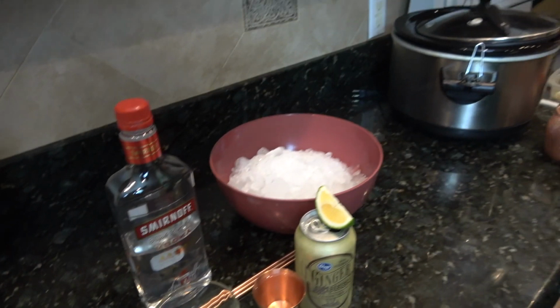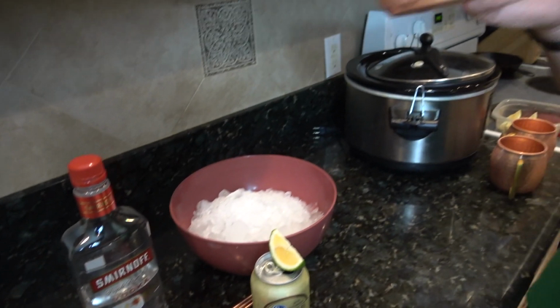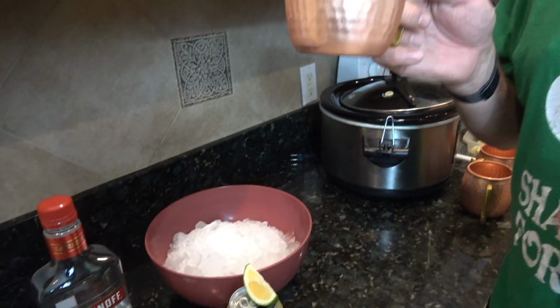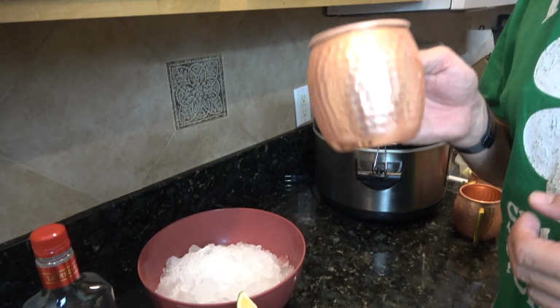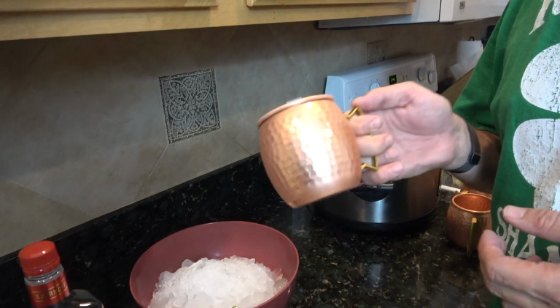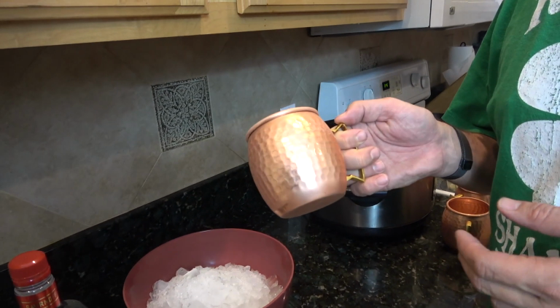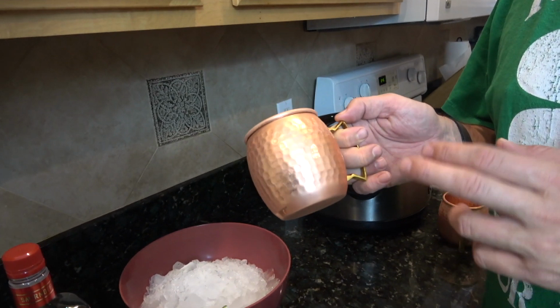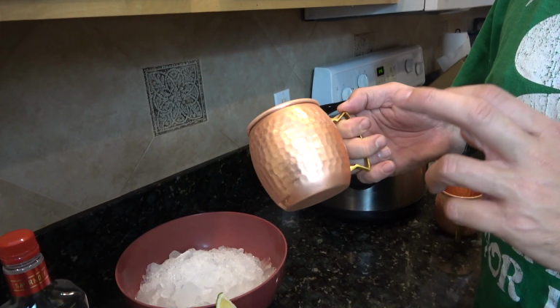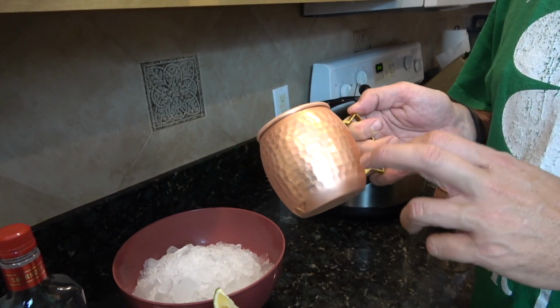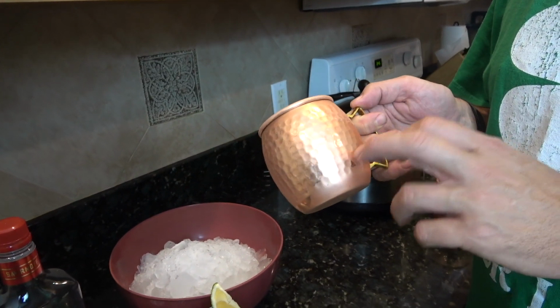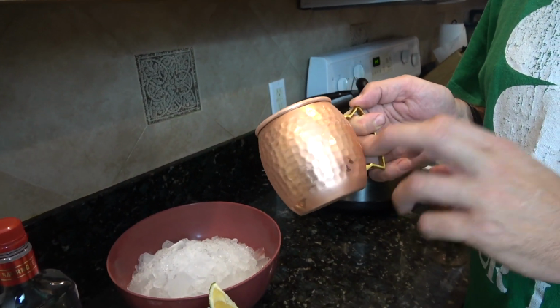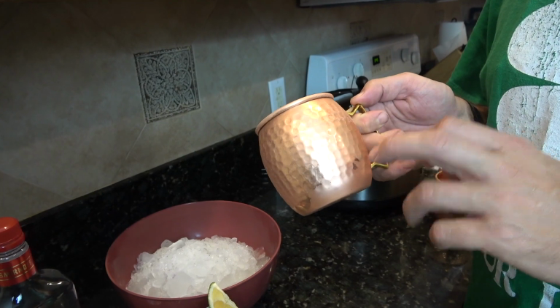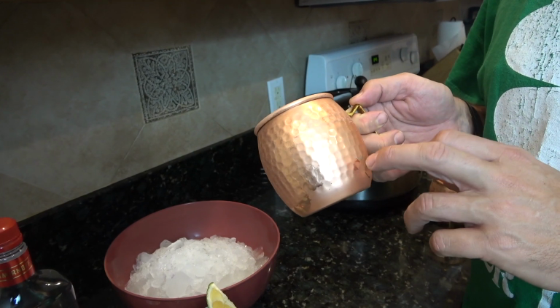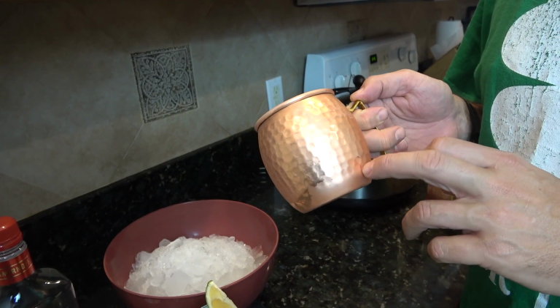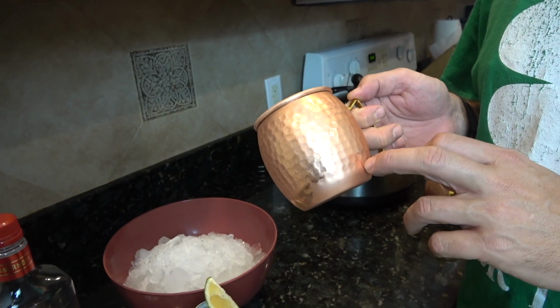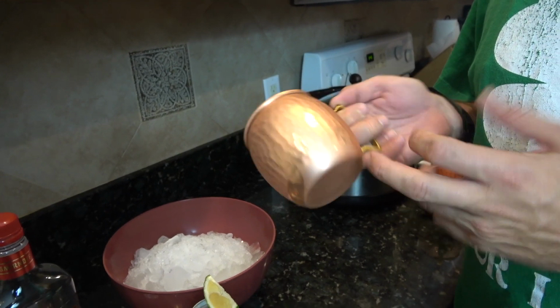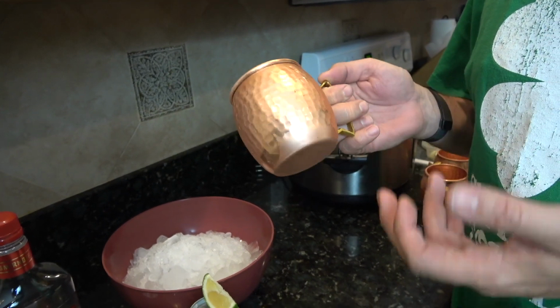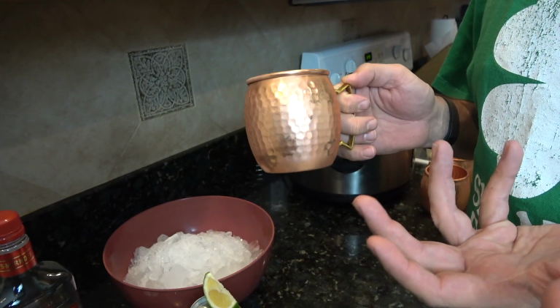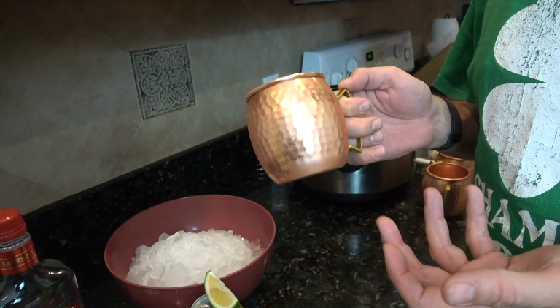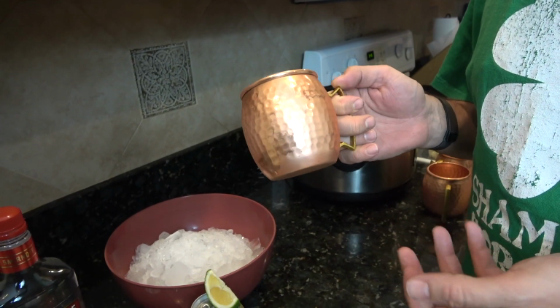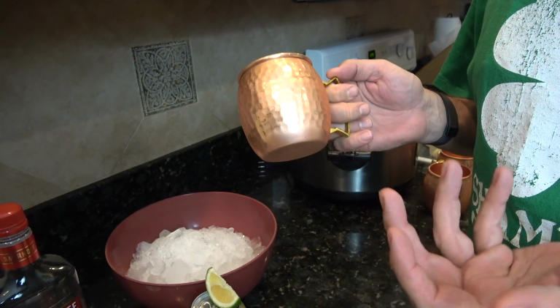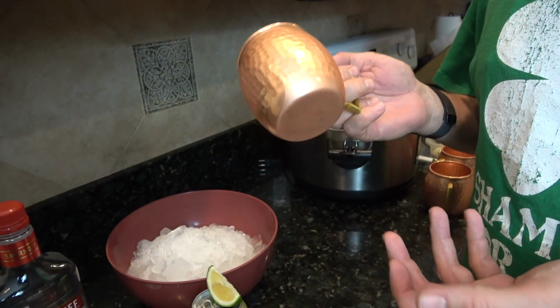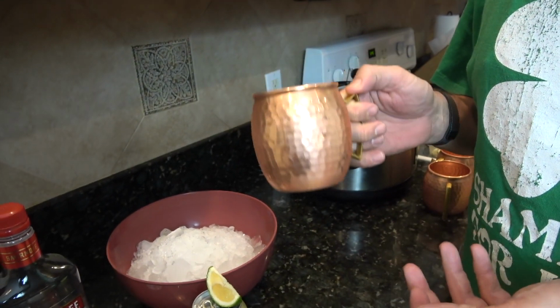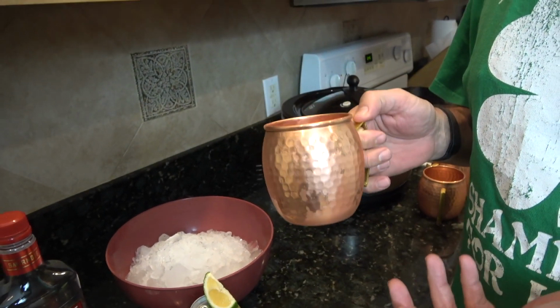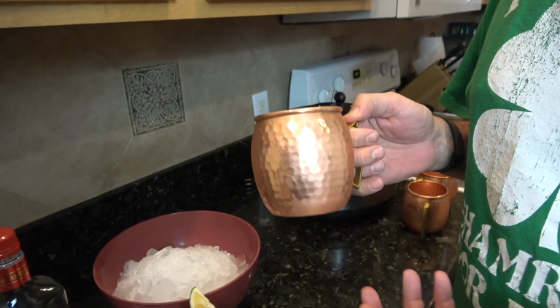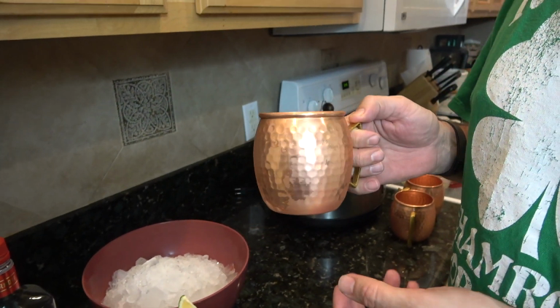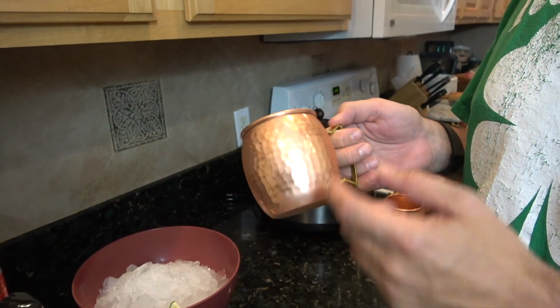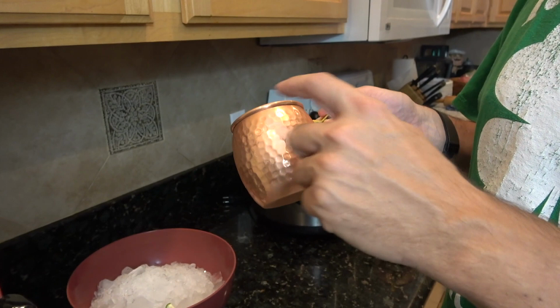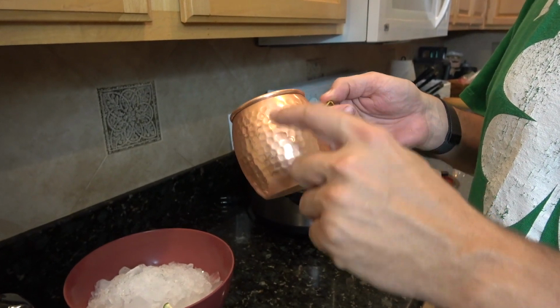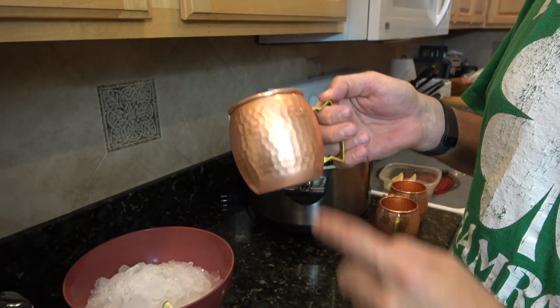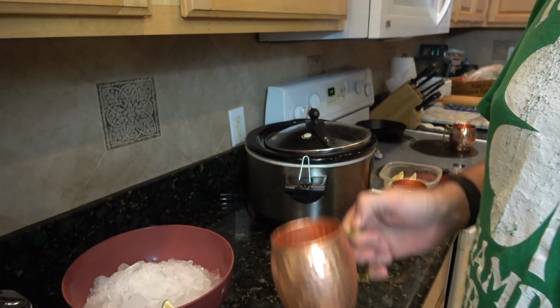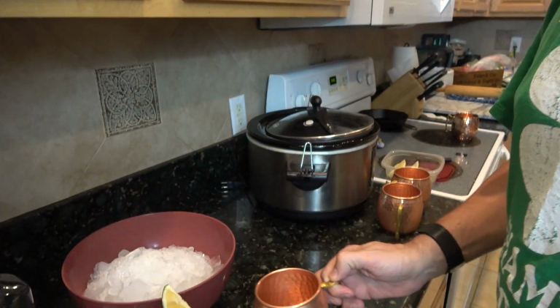One of the things we do with our Moscow mules is you want to chill these, so you'll put them in the freezer for about 15 minutes or half an hour before you're ready to use them, and then you can see they start to frost up.